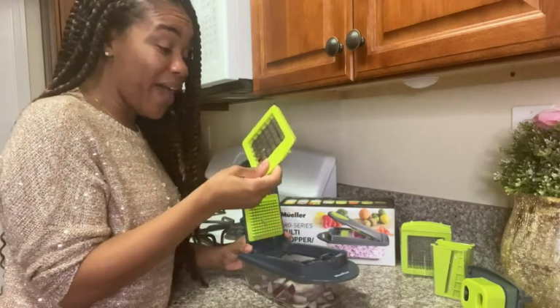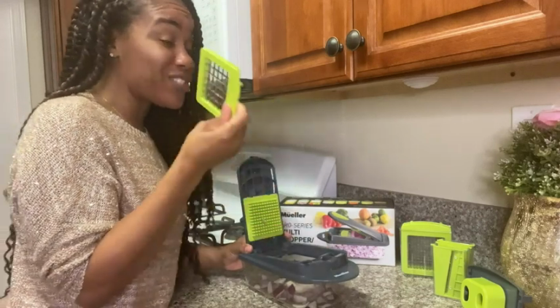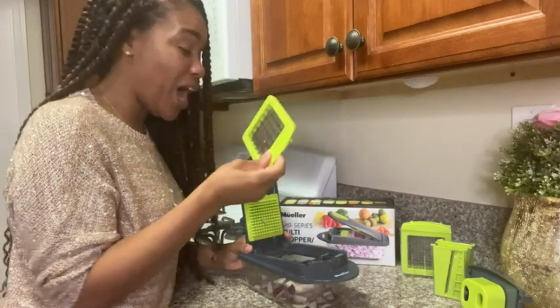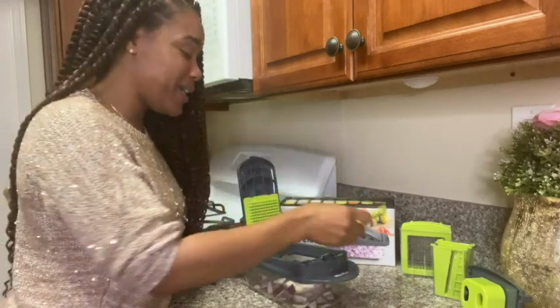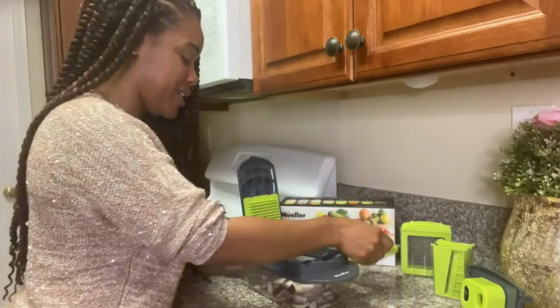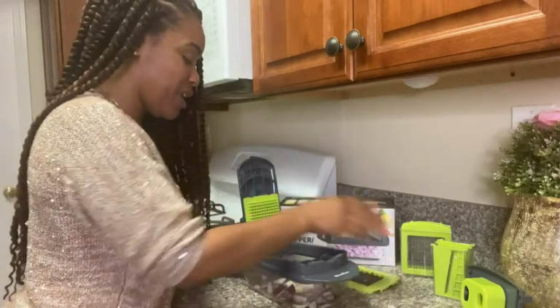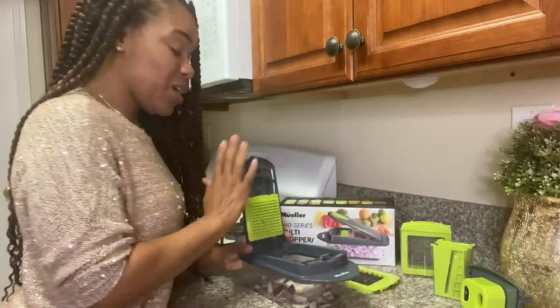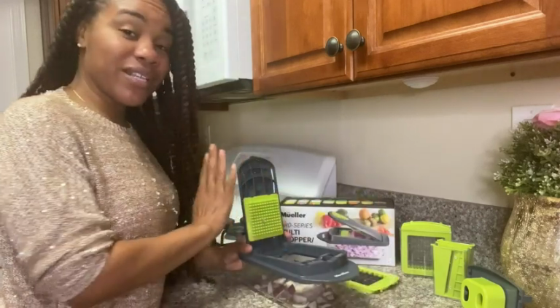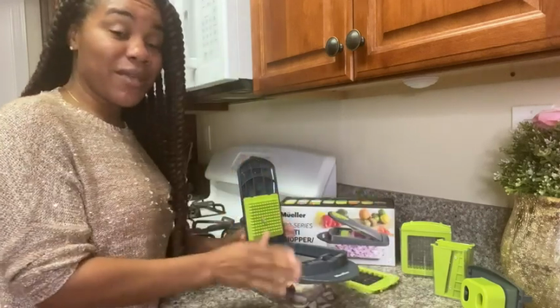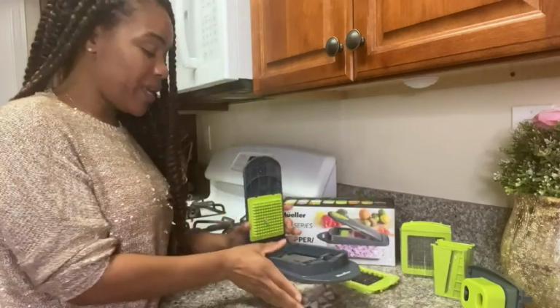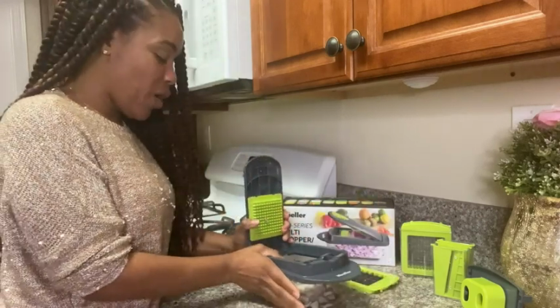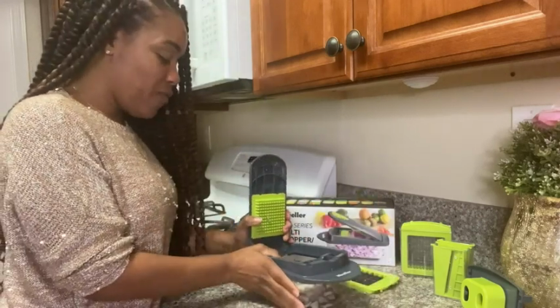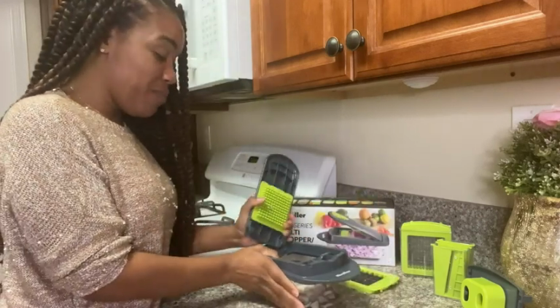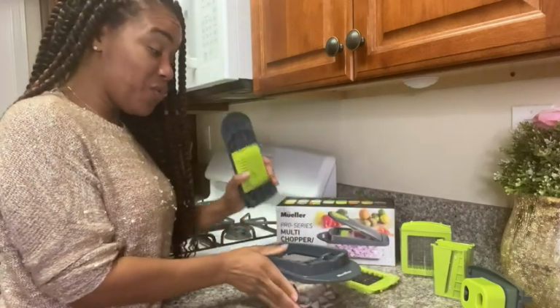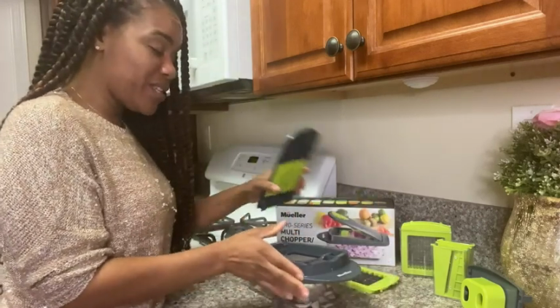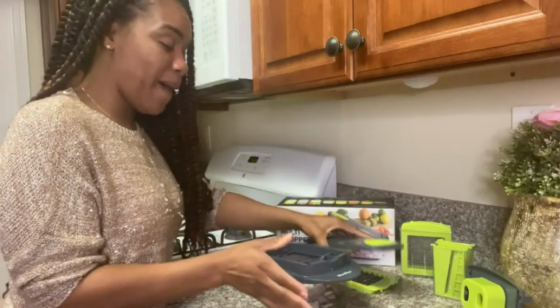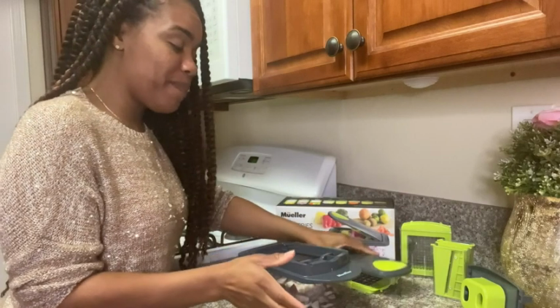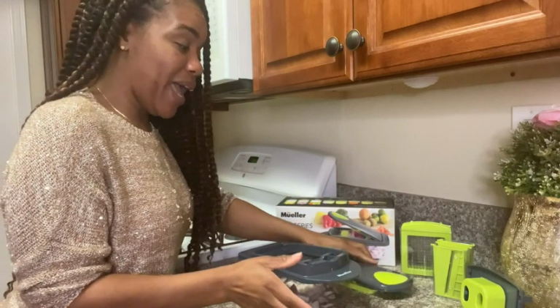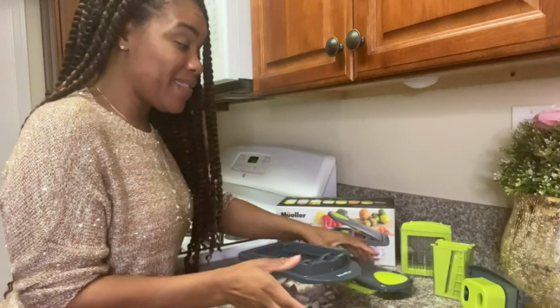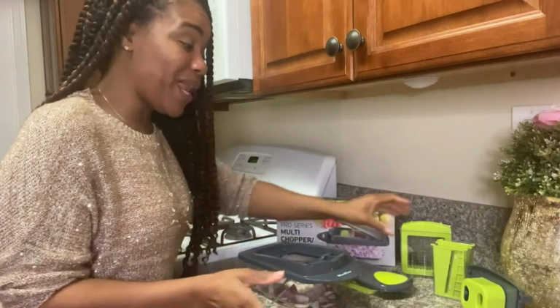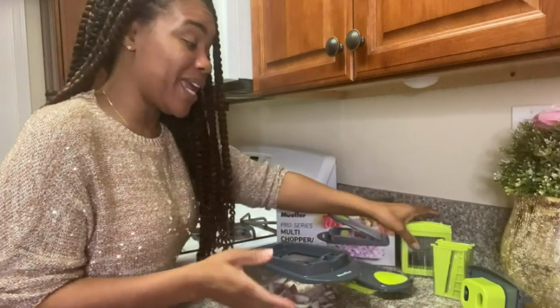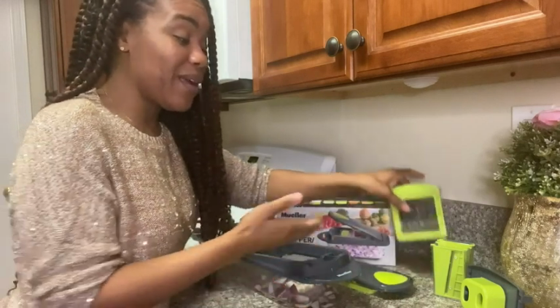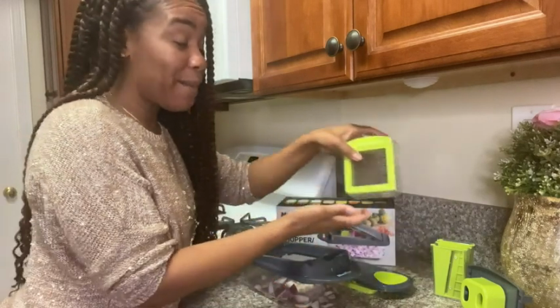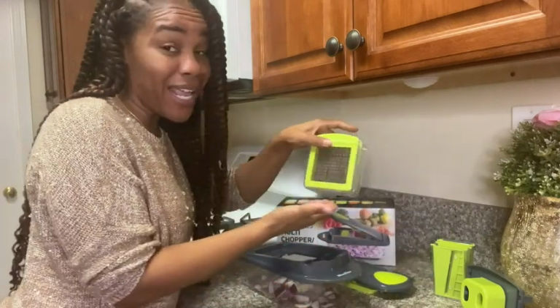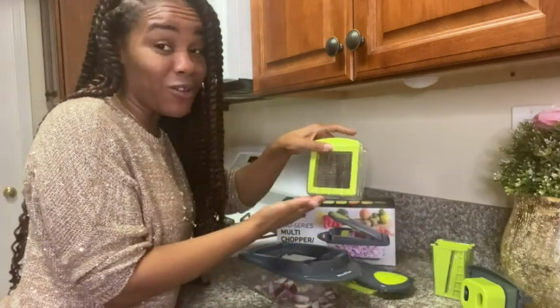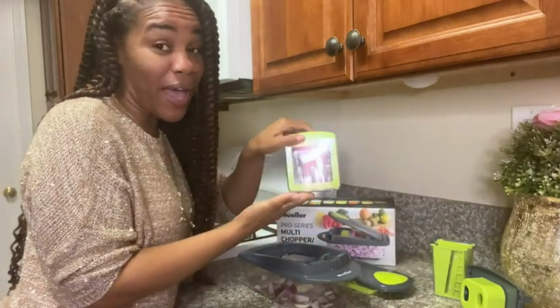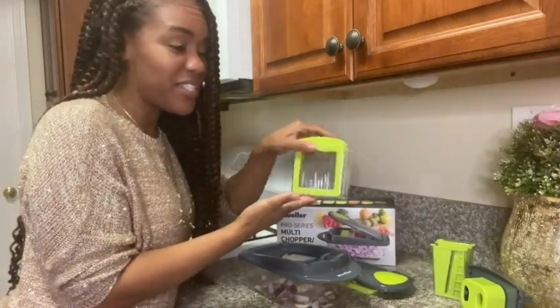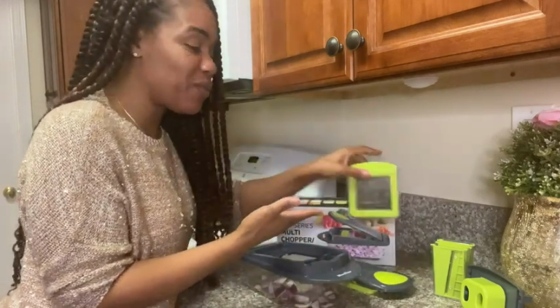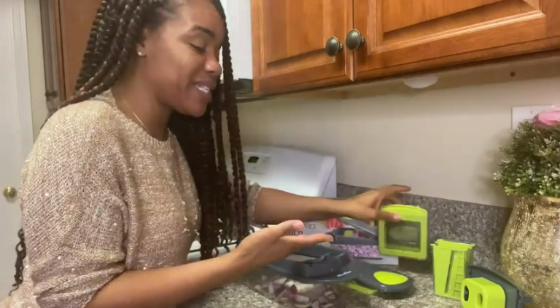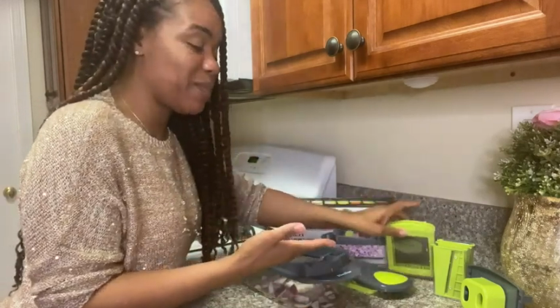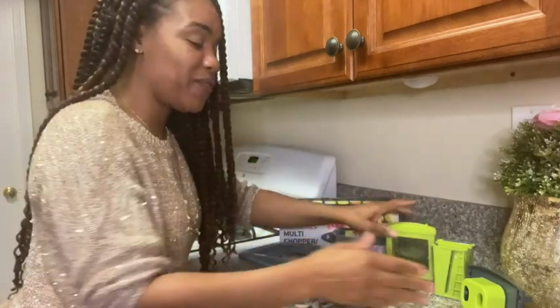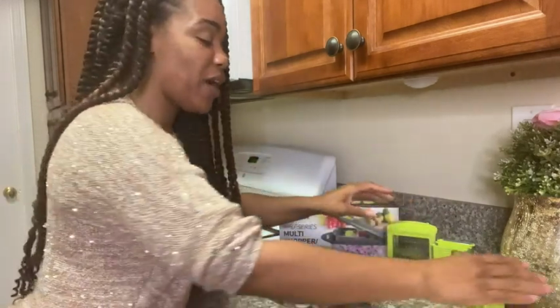But it gets better. If you don't want chopped onions, you can simply remove the top and the blade. You have several blades to pick from.